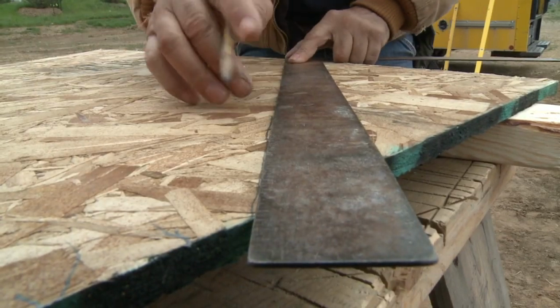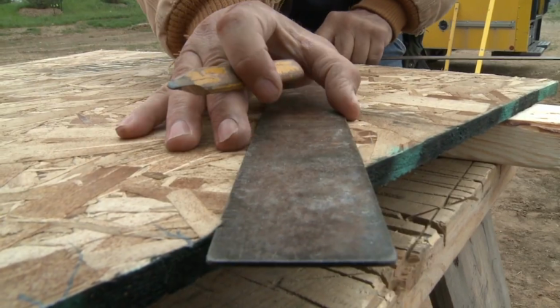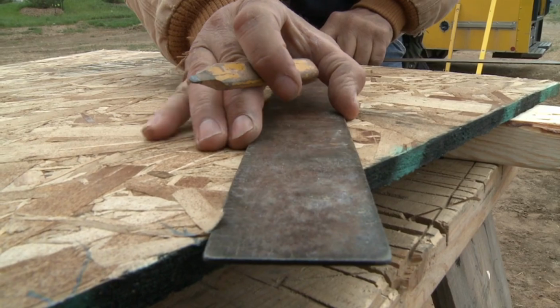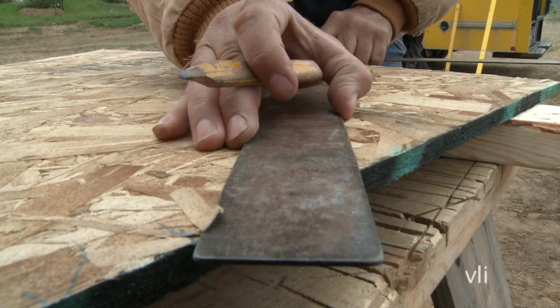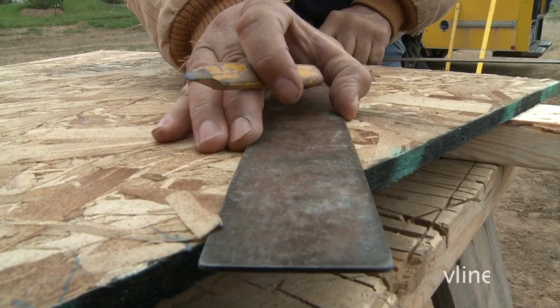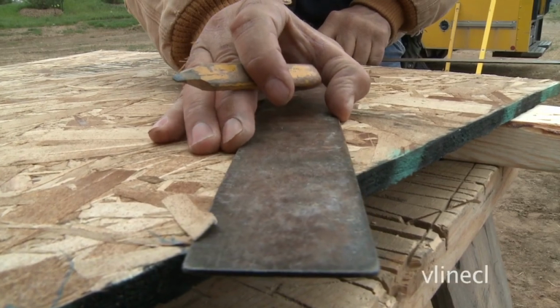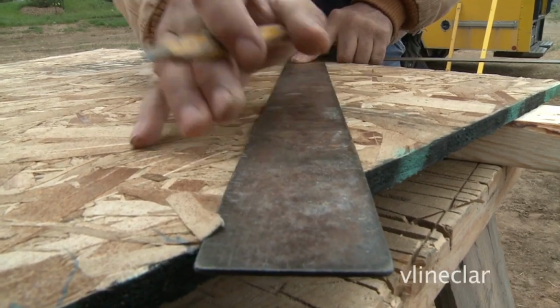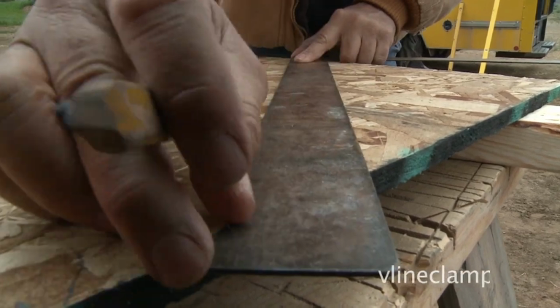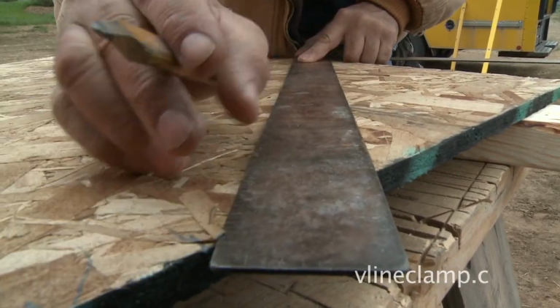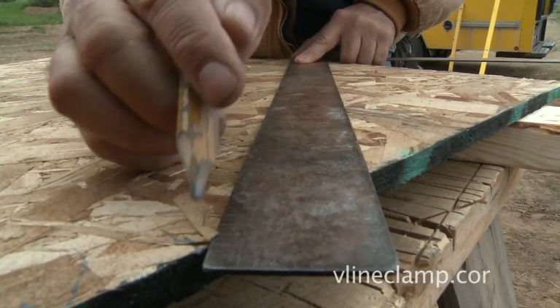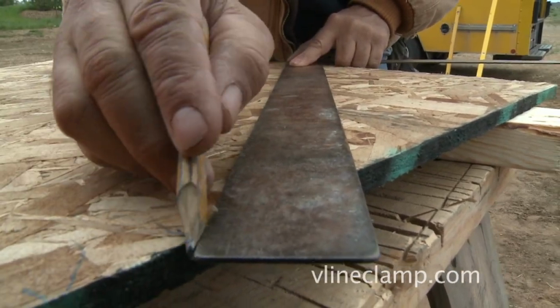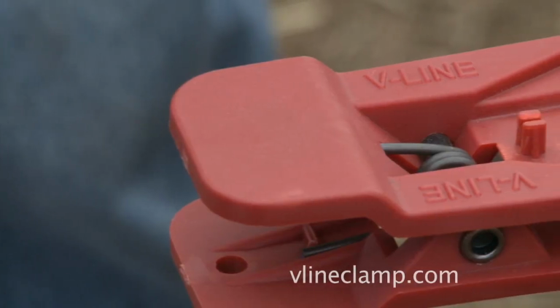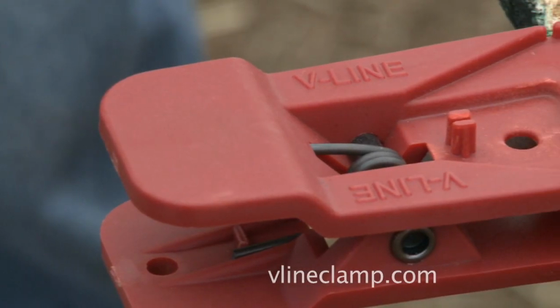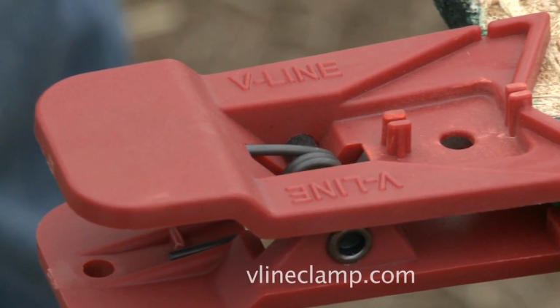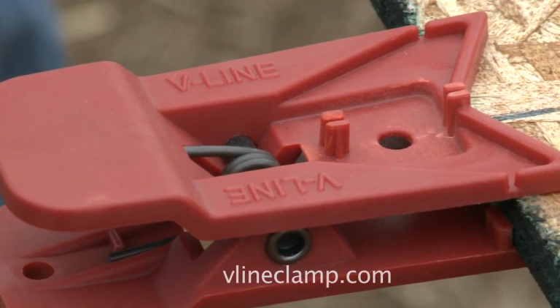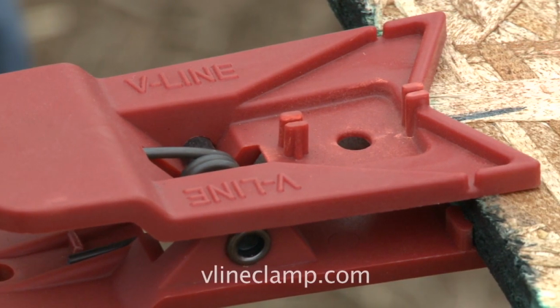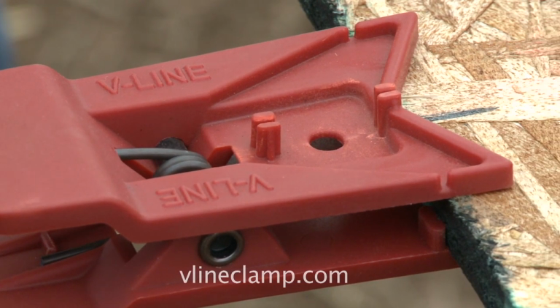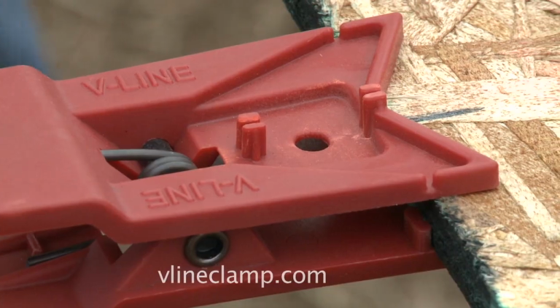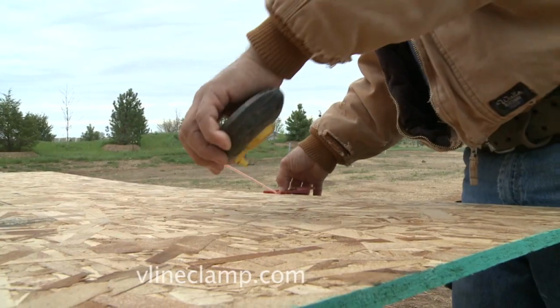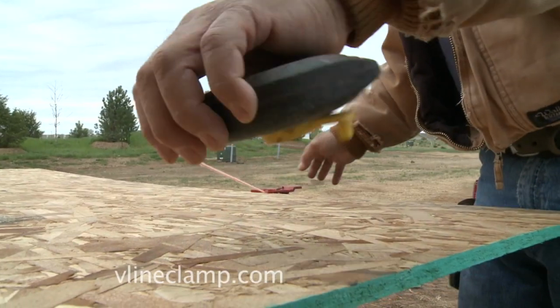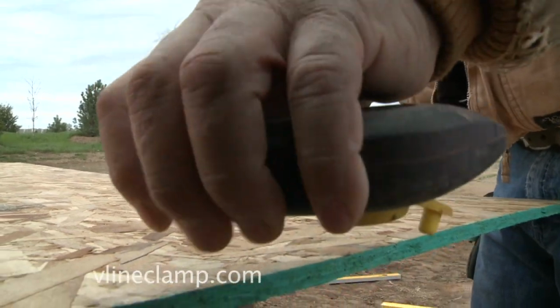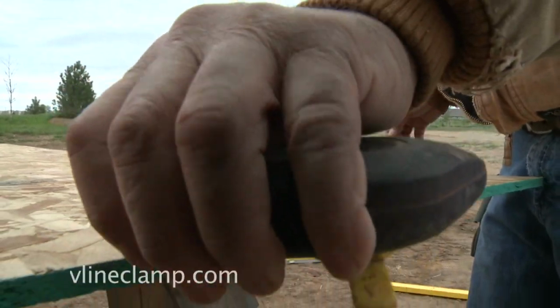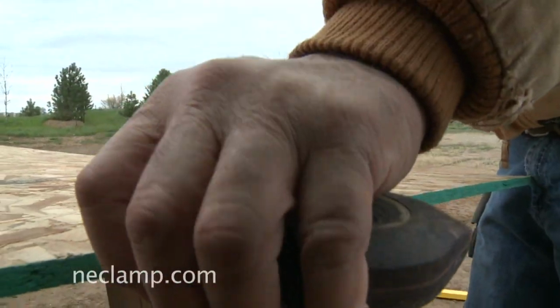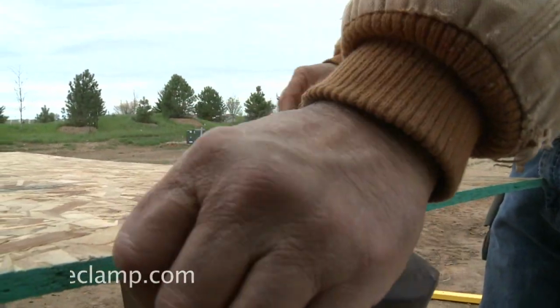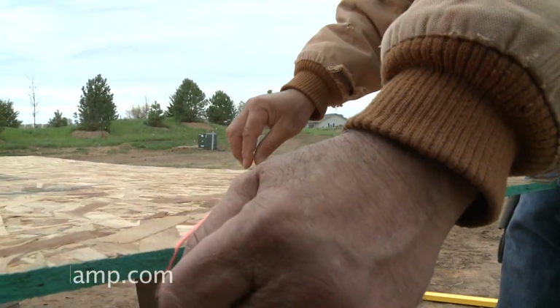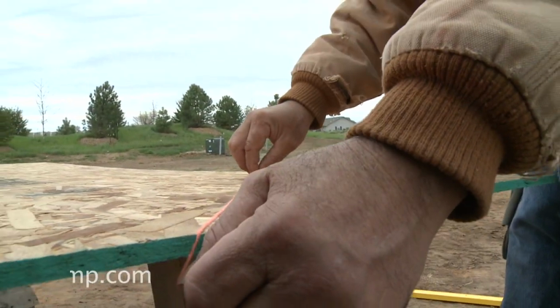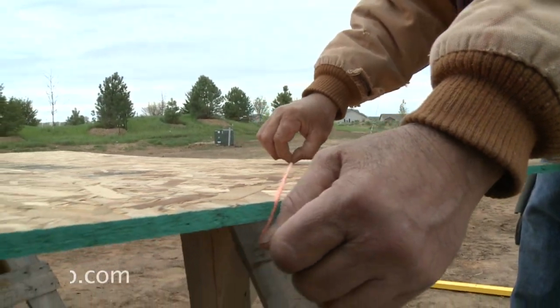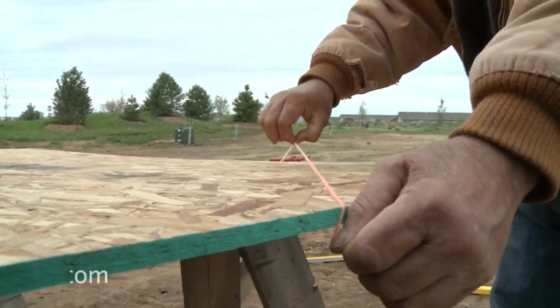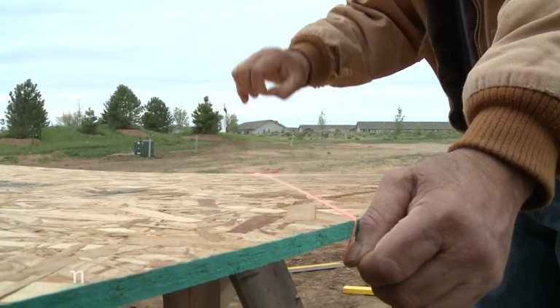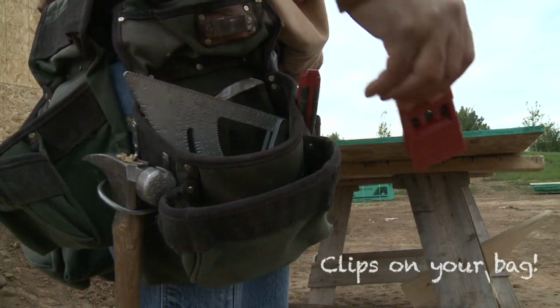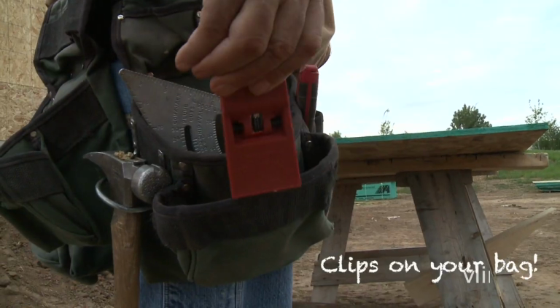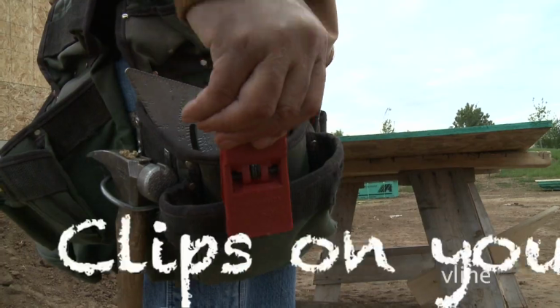The old ways of marking straight and angled lines on flat material are over. With a weight of just 2.9 ounces, the V-Line Clamp is lightweight, user-friendly, and won't weigh you down at the end of the day.